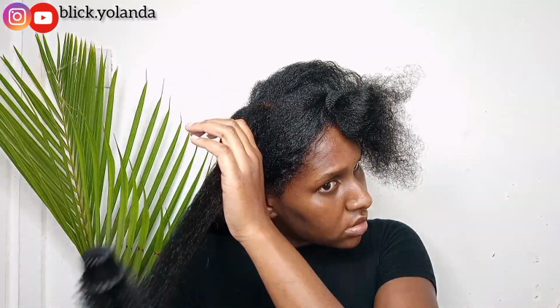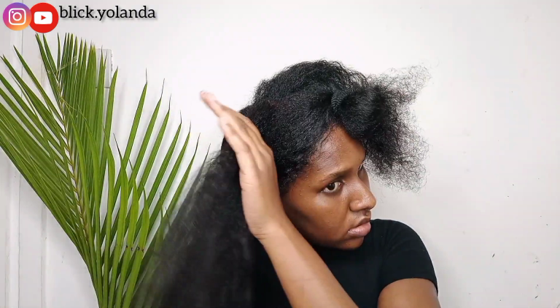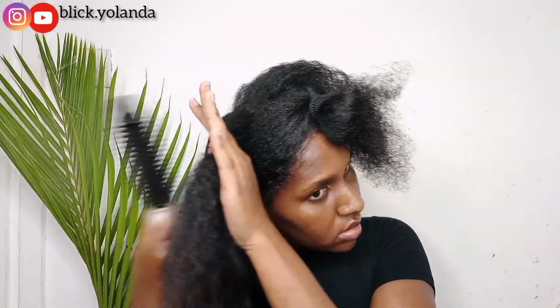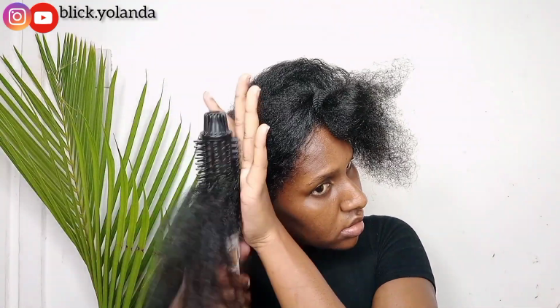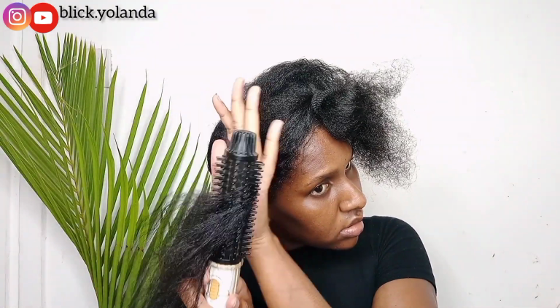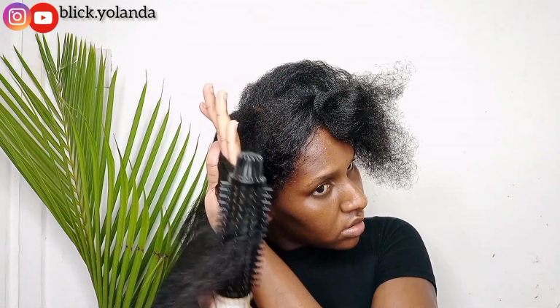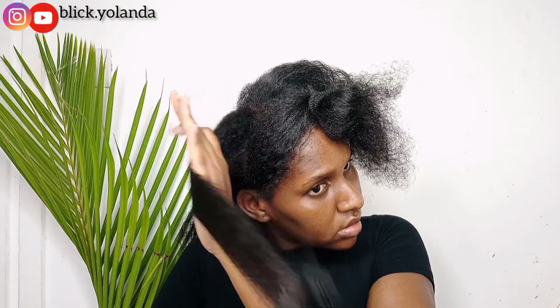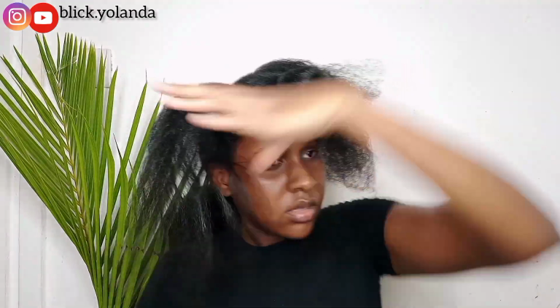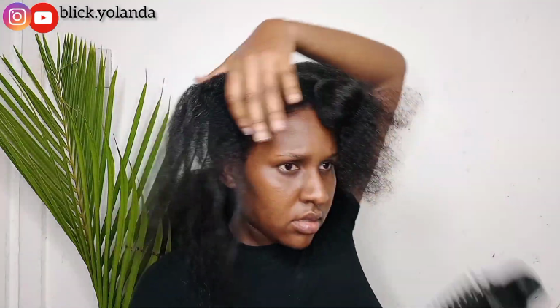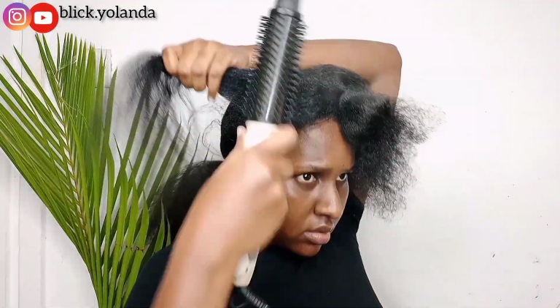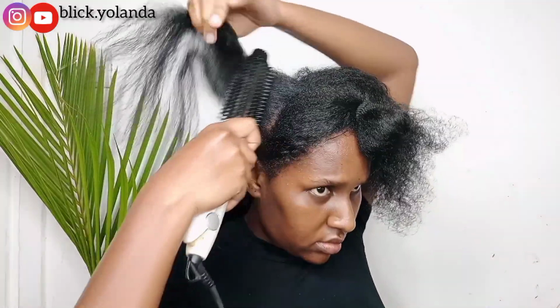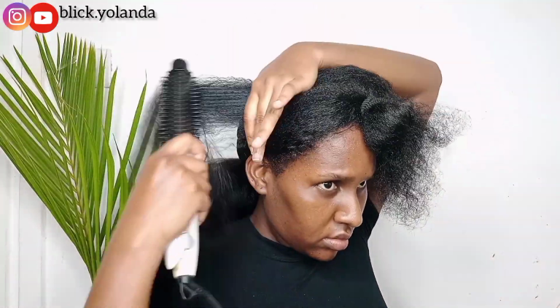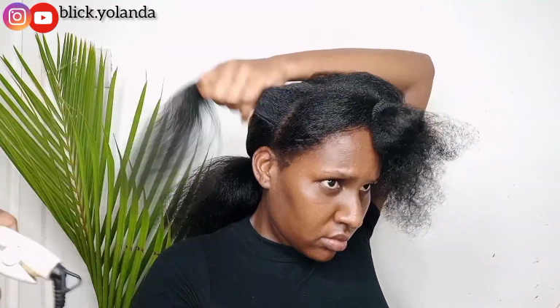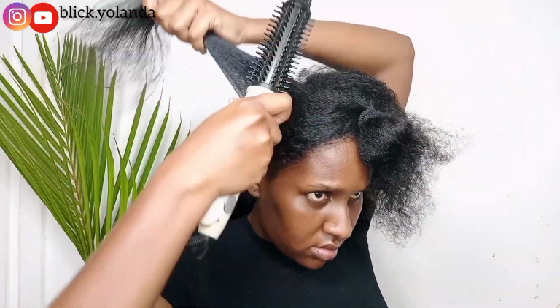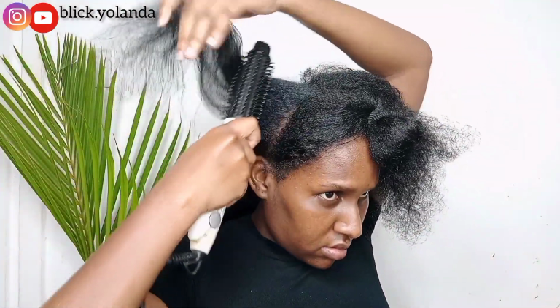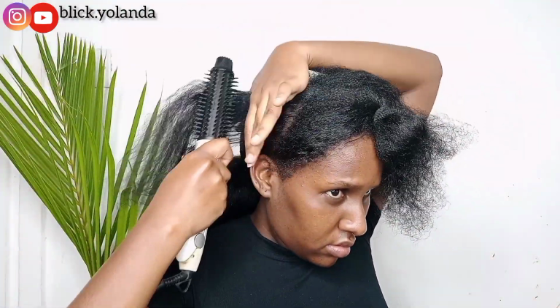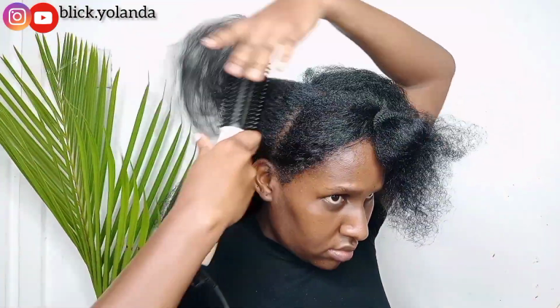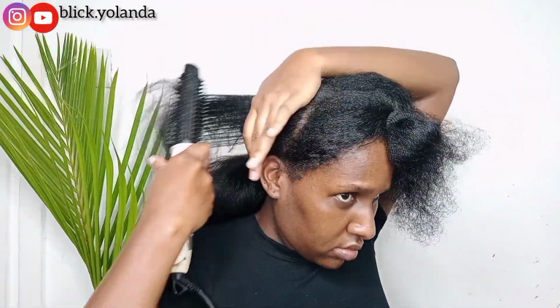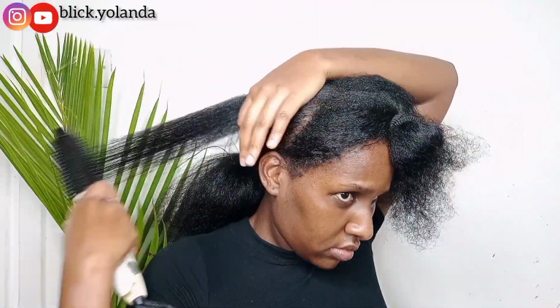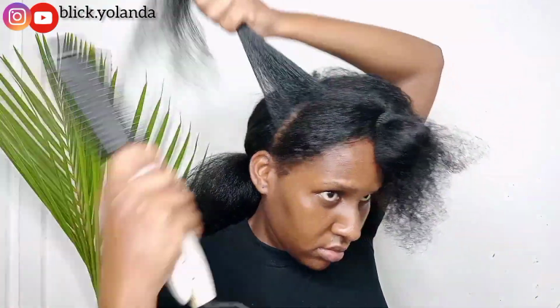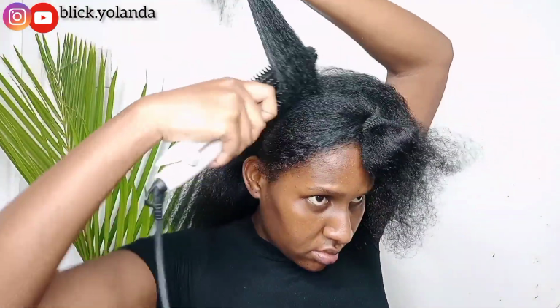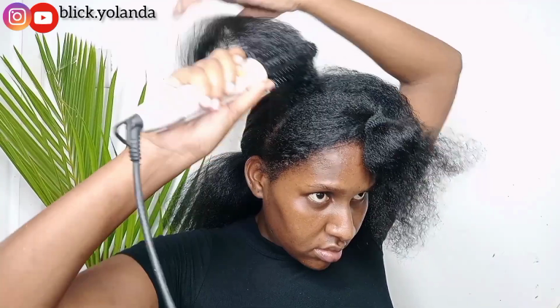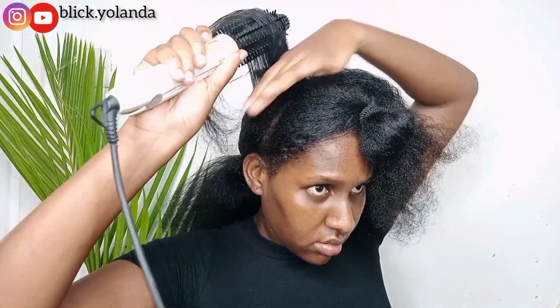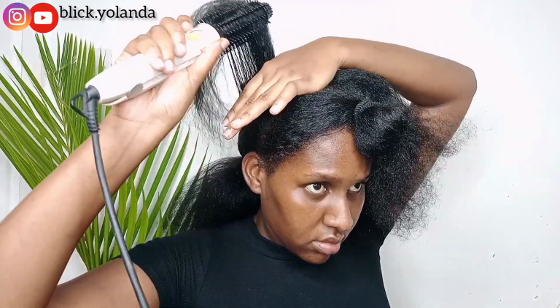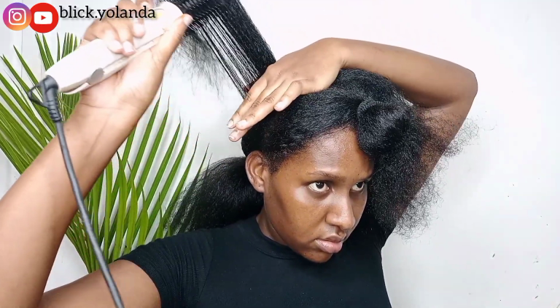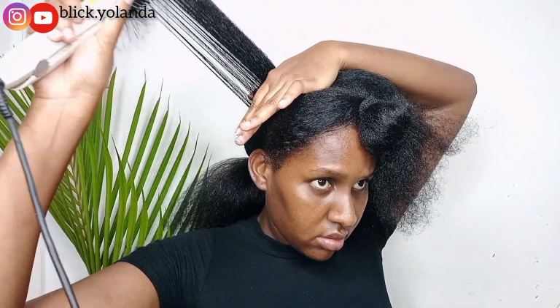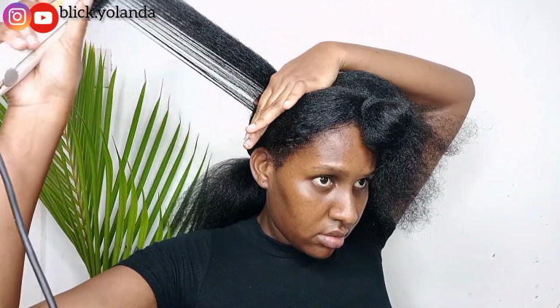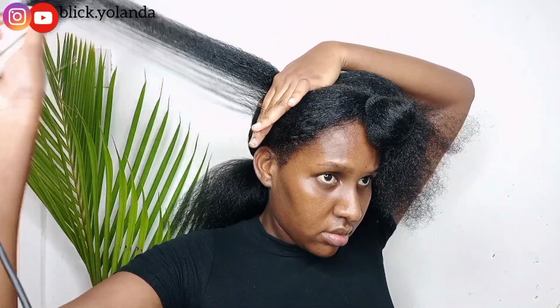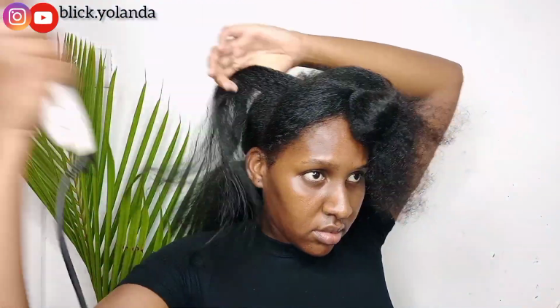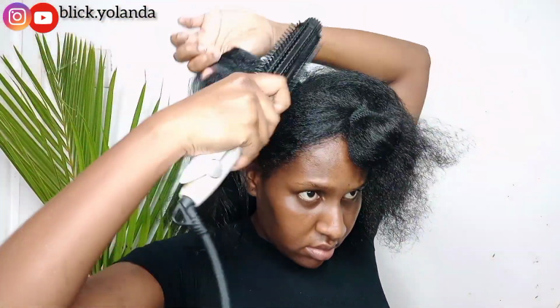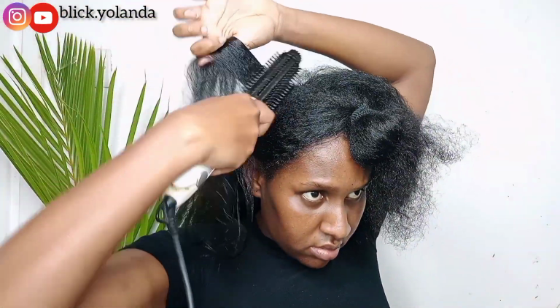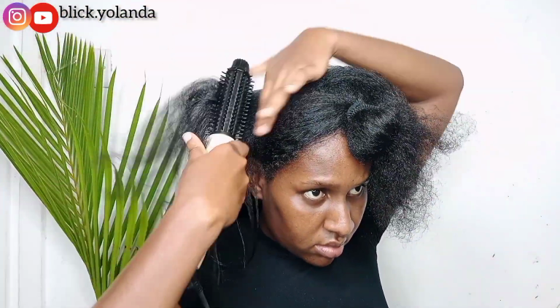I'm going to continue the same process as I was doing with the other section. I also noticed this dryer is faster and has a bit more heat compared to the first one.